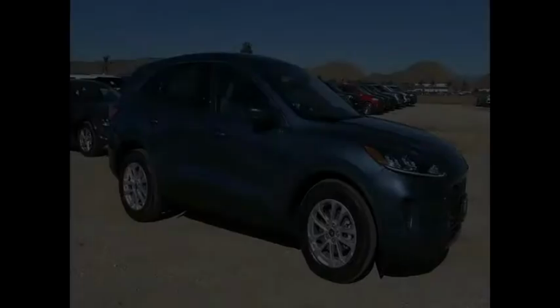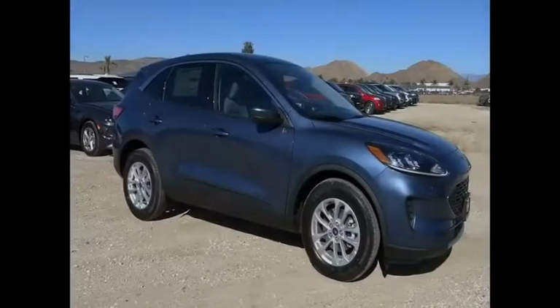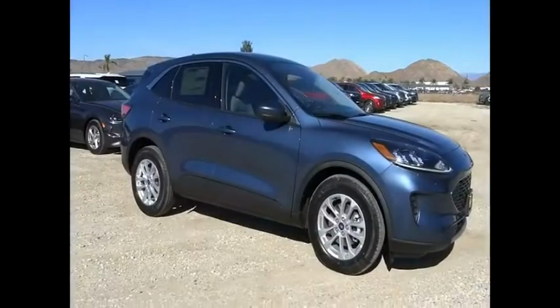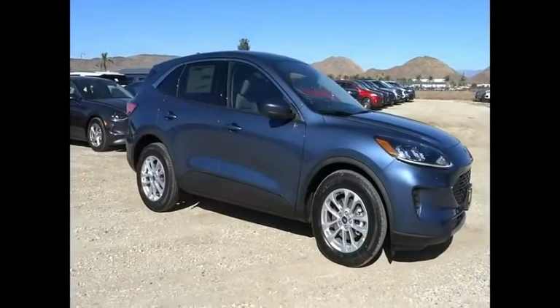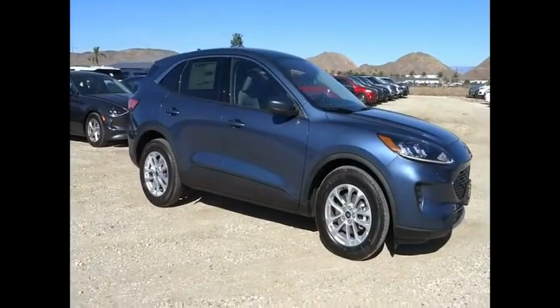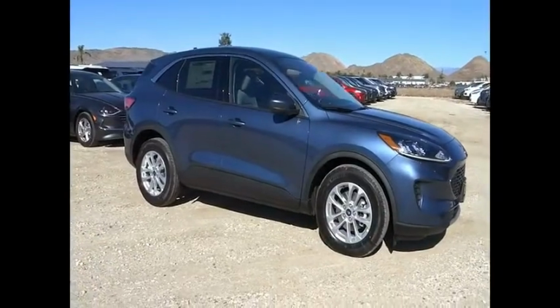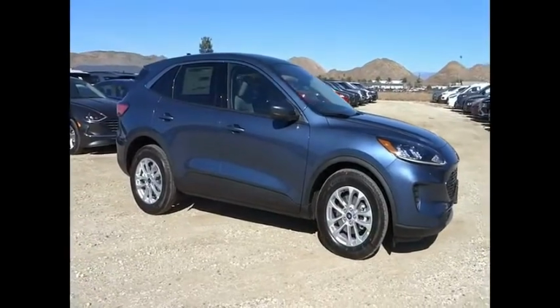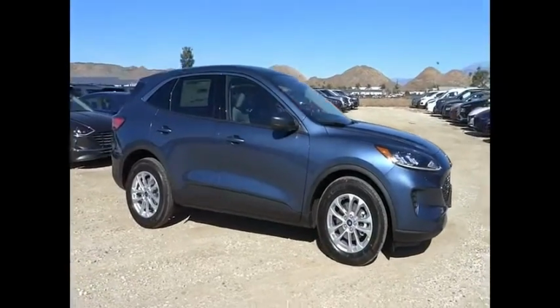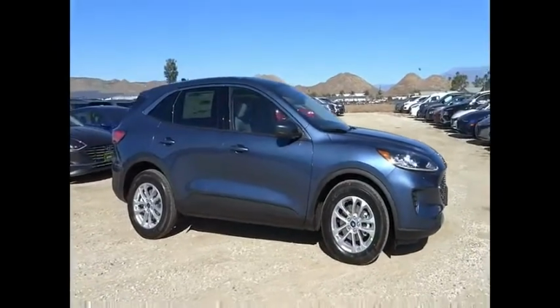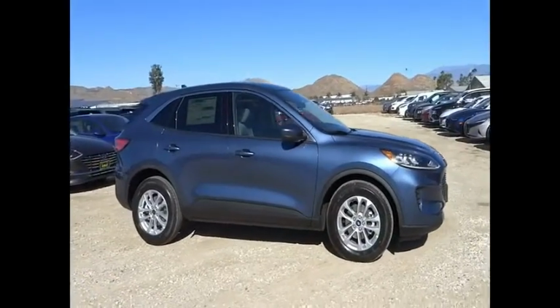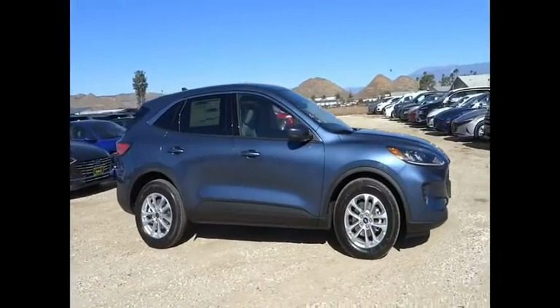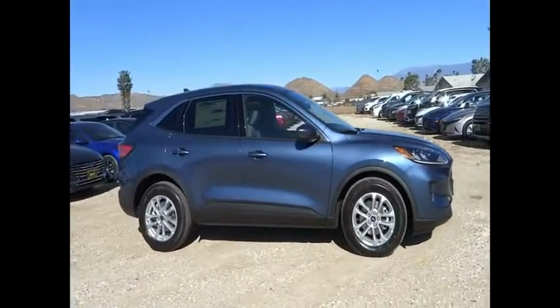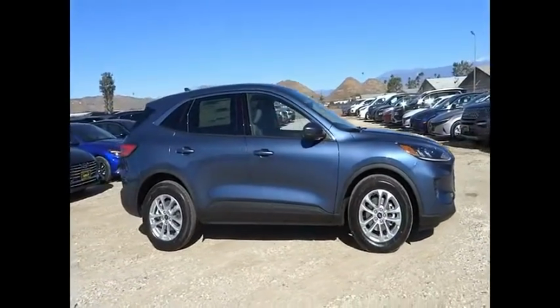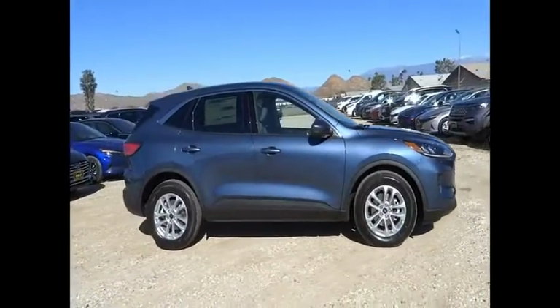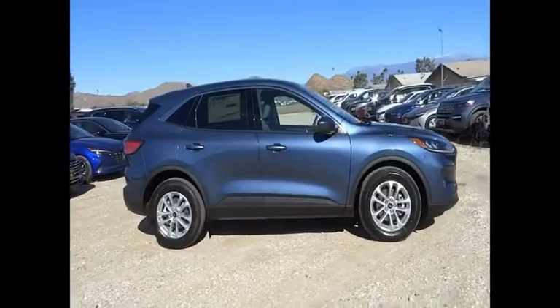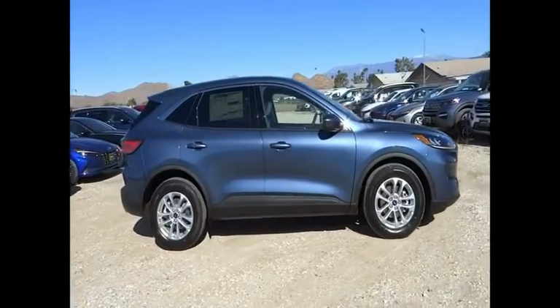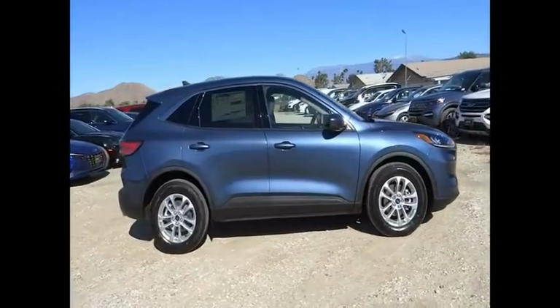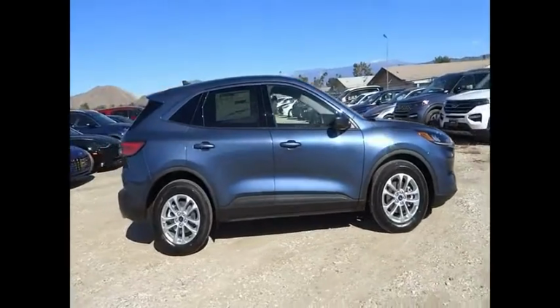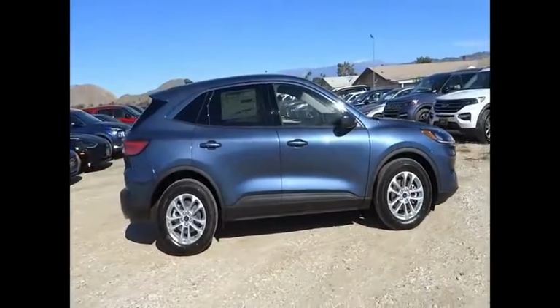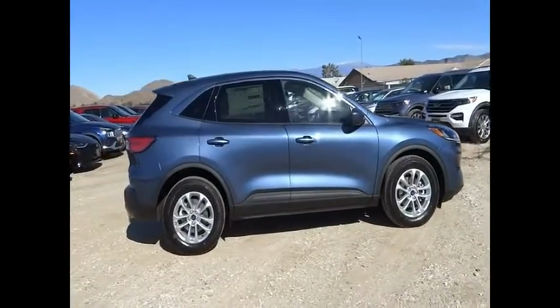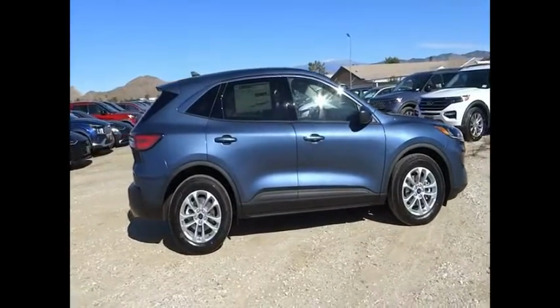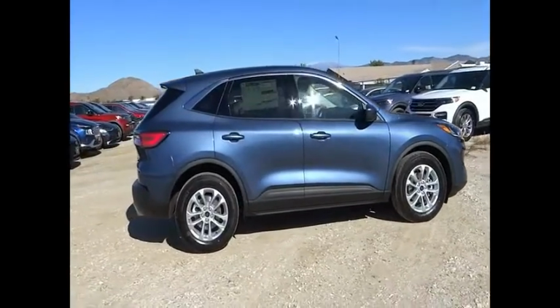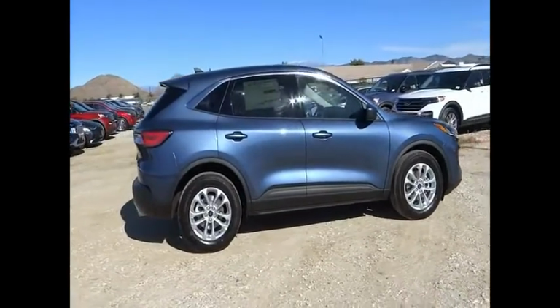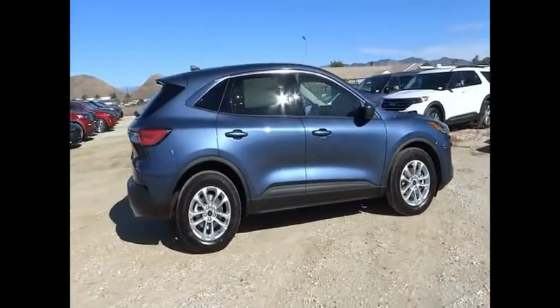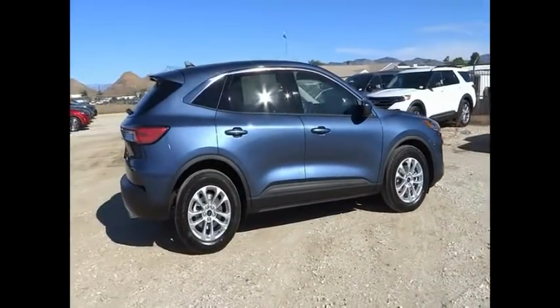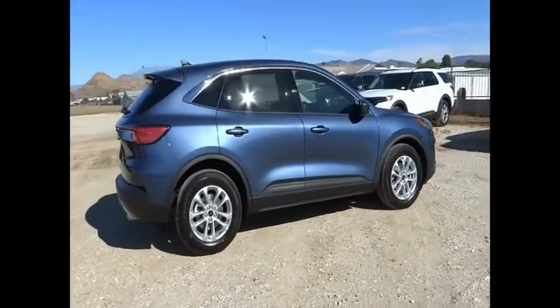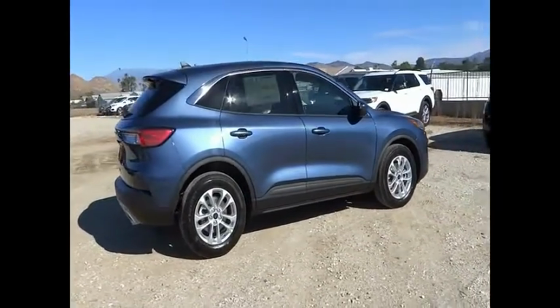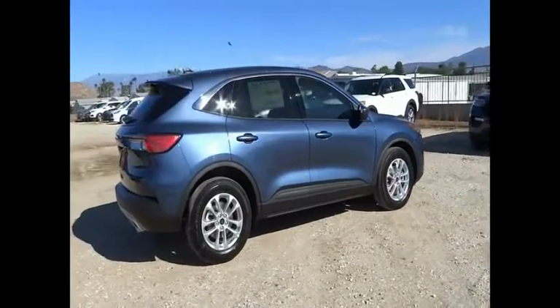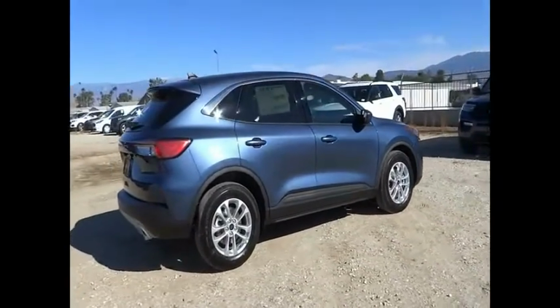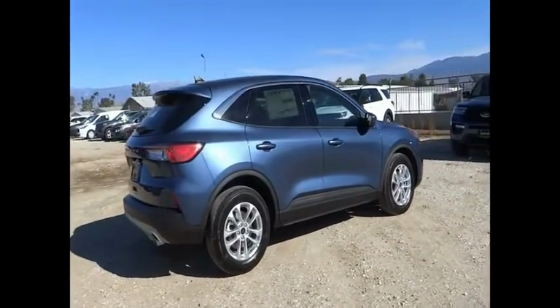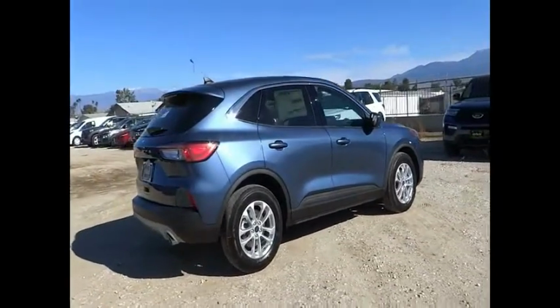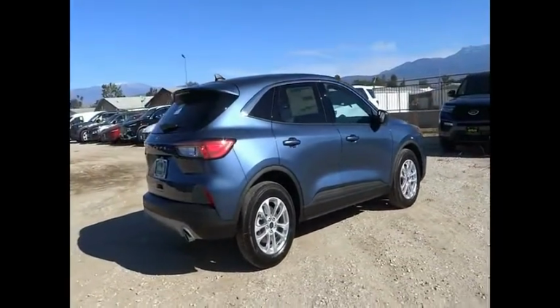Come test drive the 2020 Escape. Gas engines flex. Toe, sip, and go with Ford Escape.